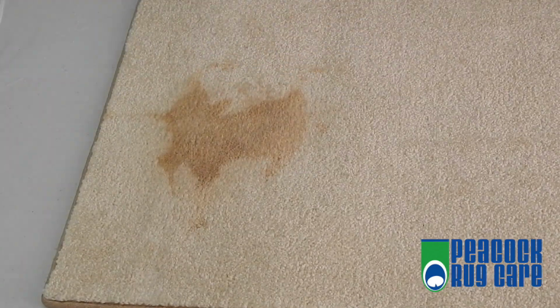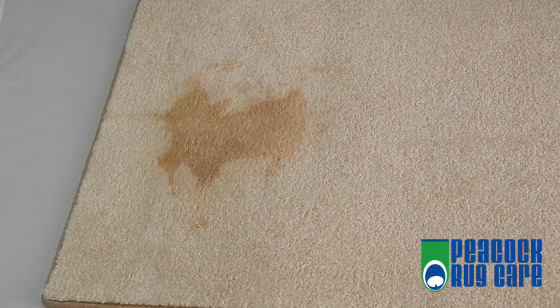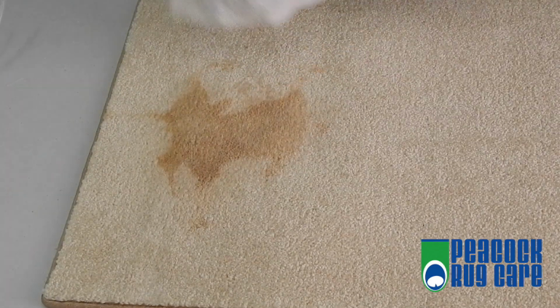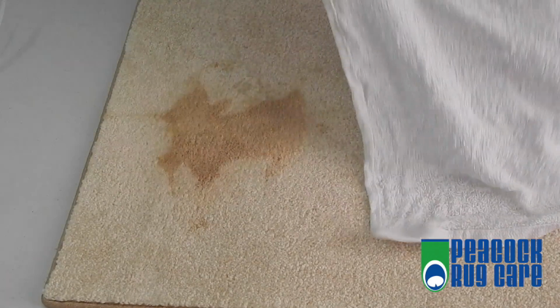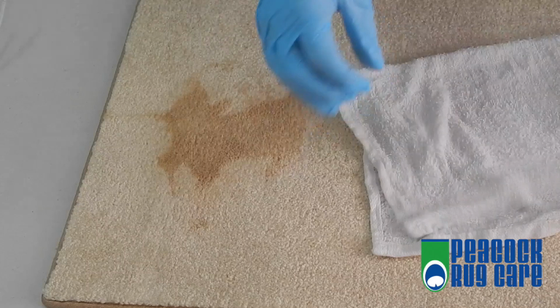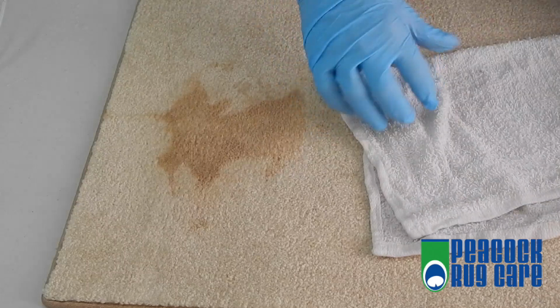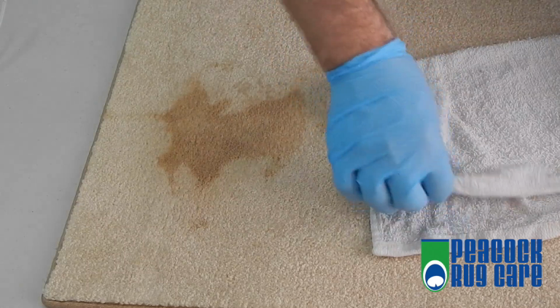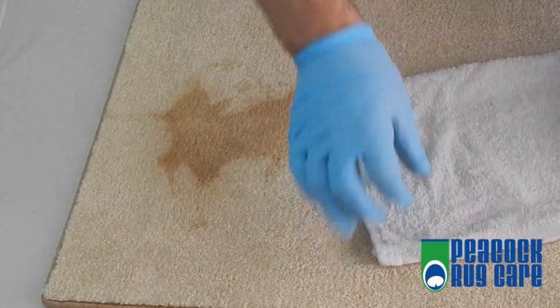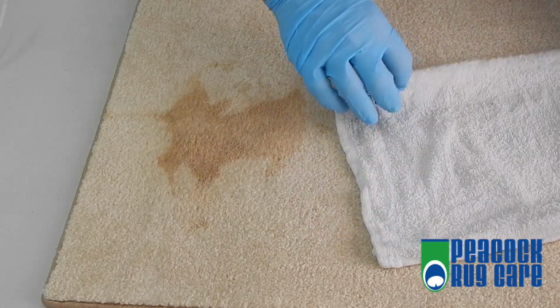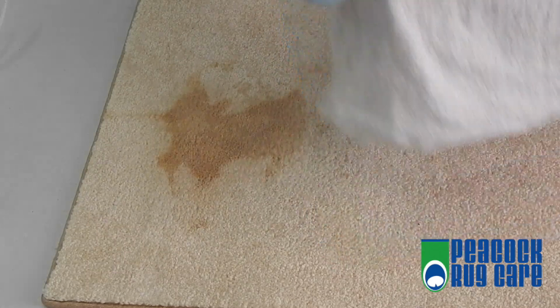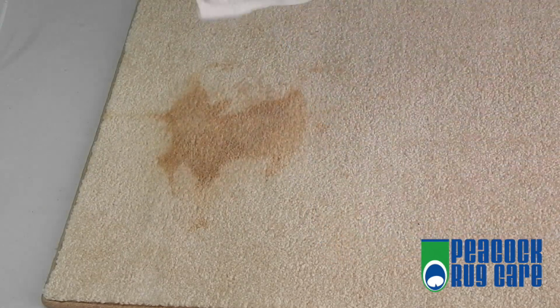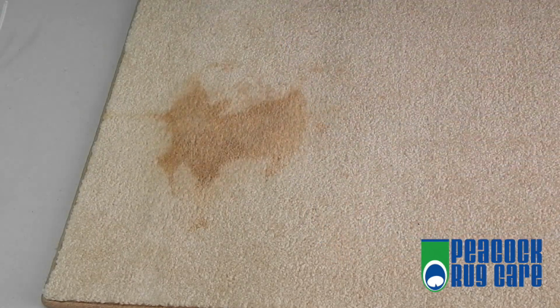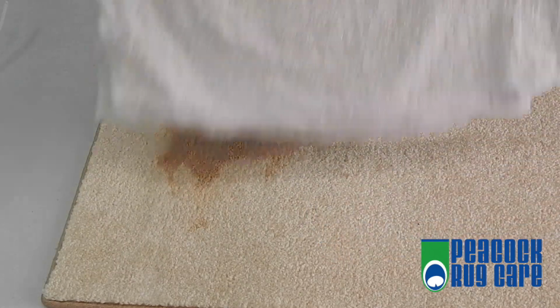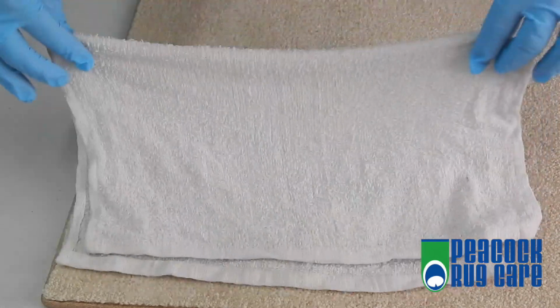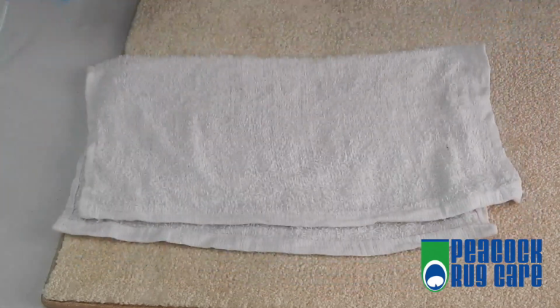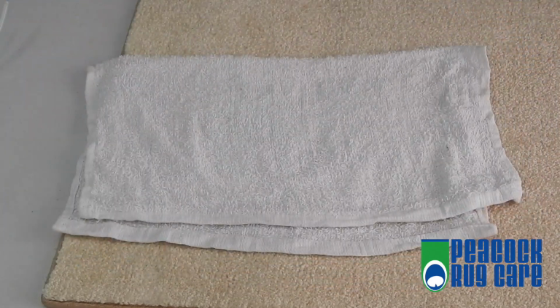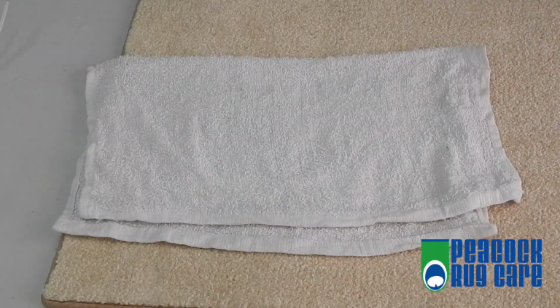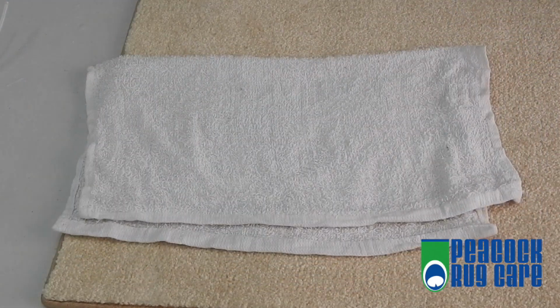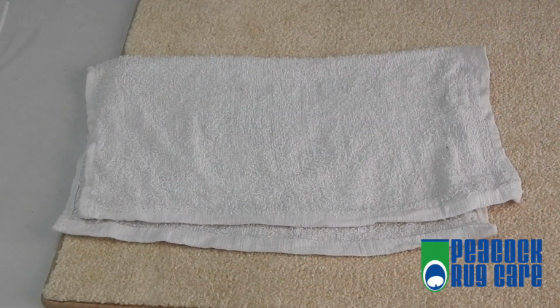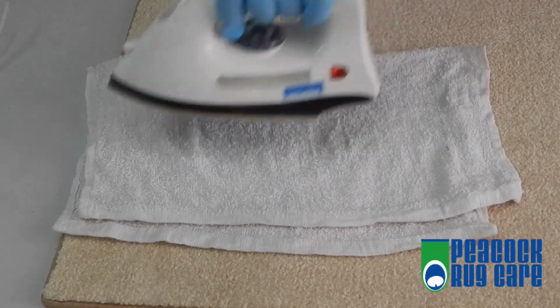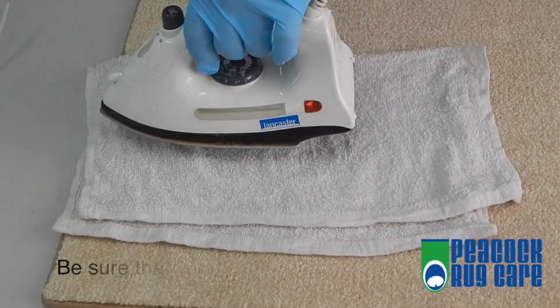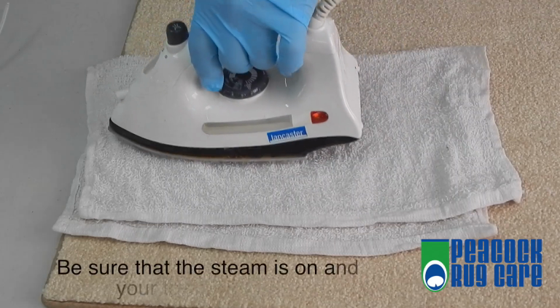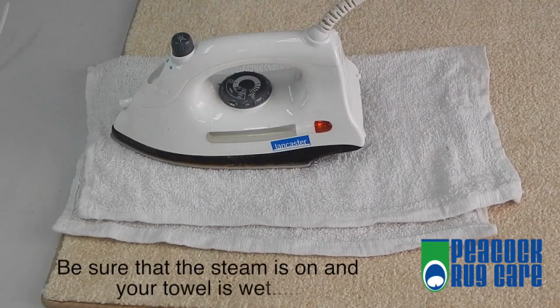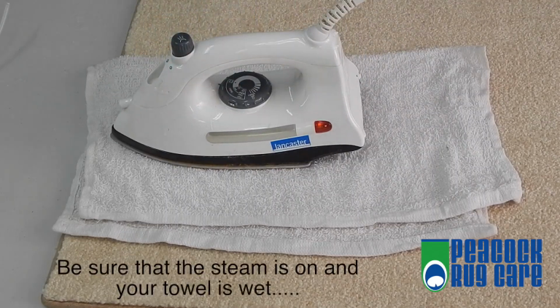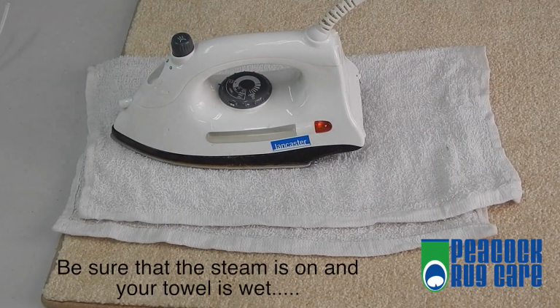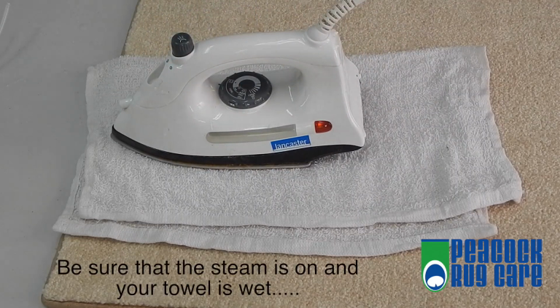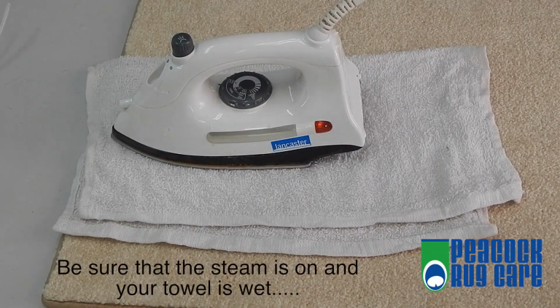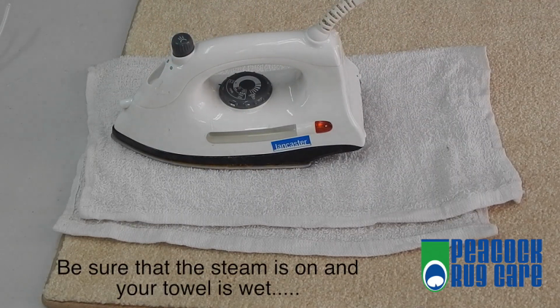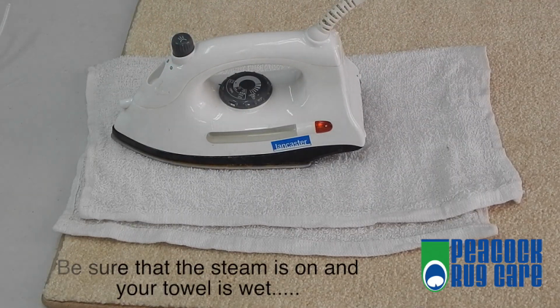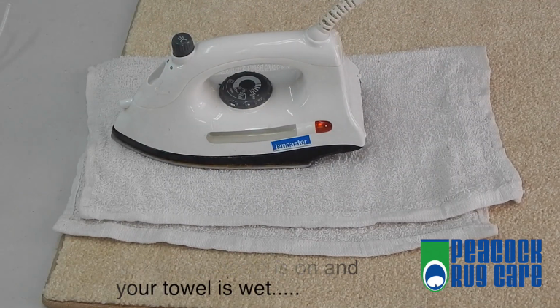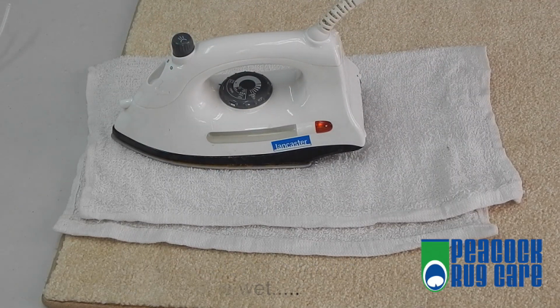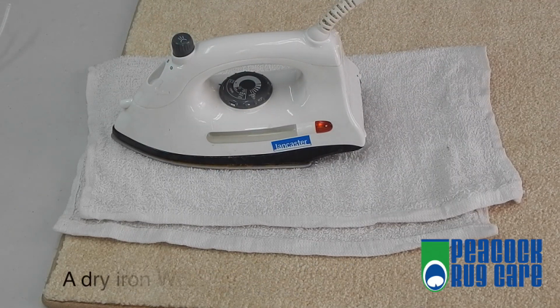Now take a white clean rag or cloth that is quite wet and place it over the stain, folded in half. Place an iron on top and let it steam for about 20 to 30 seconds.